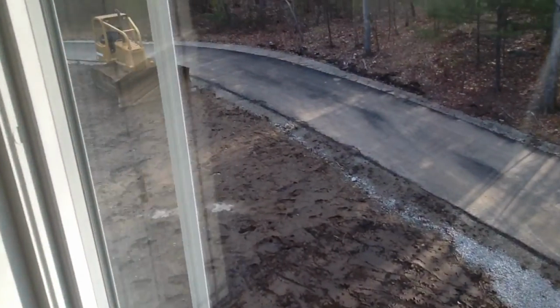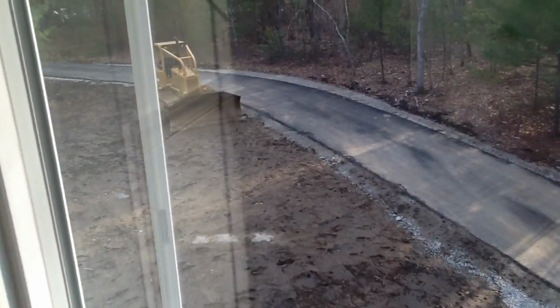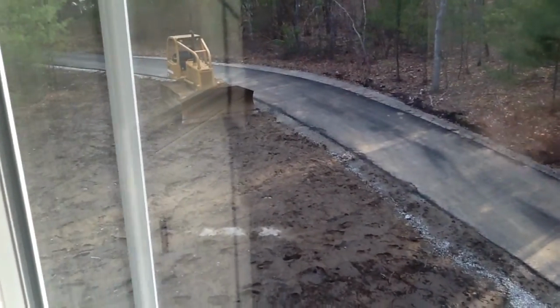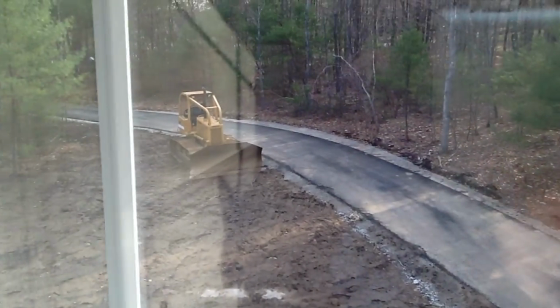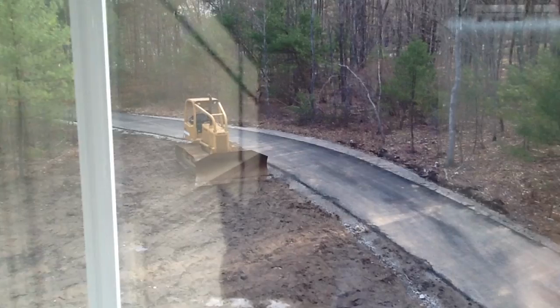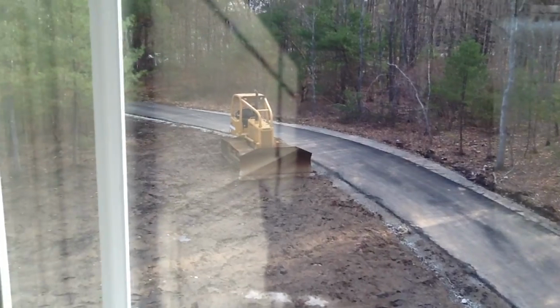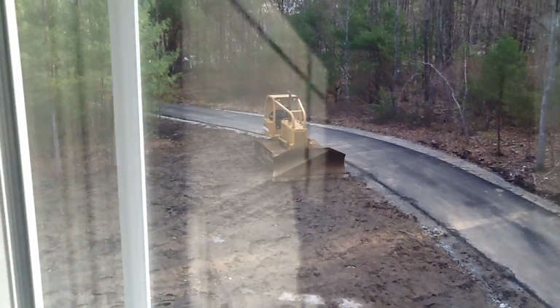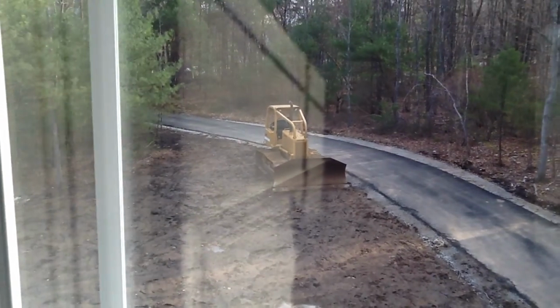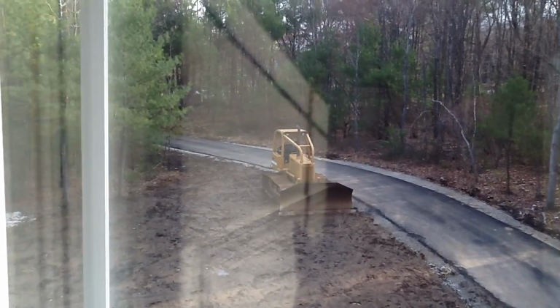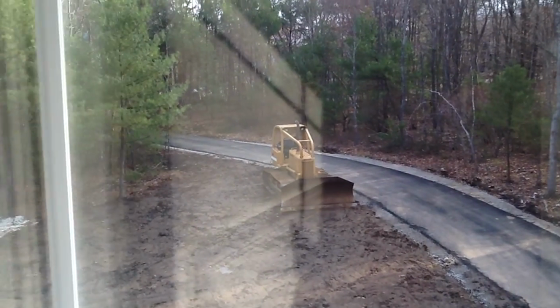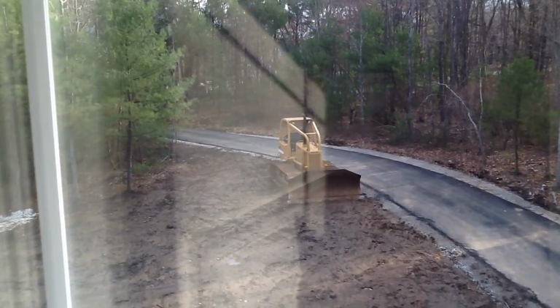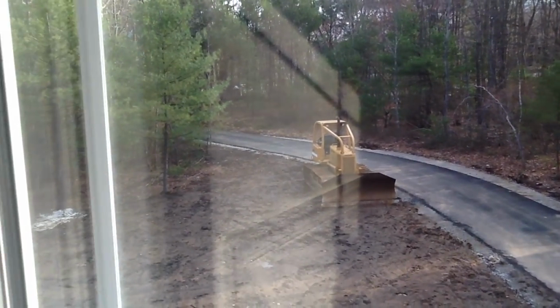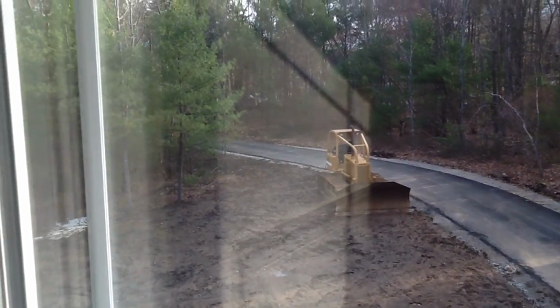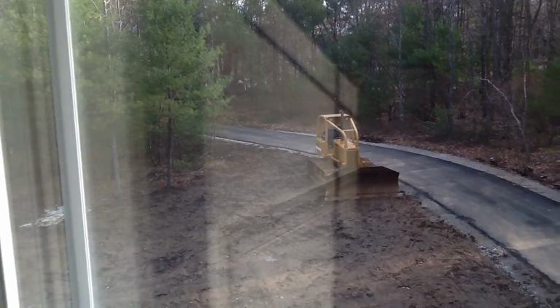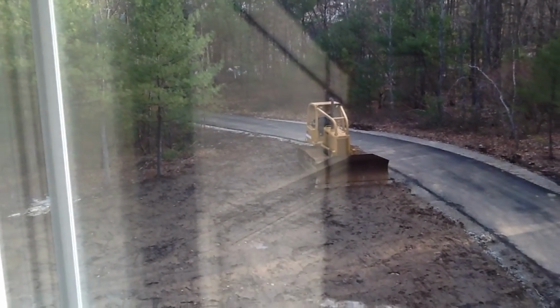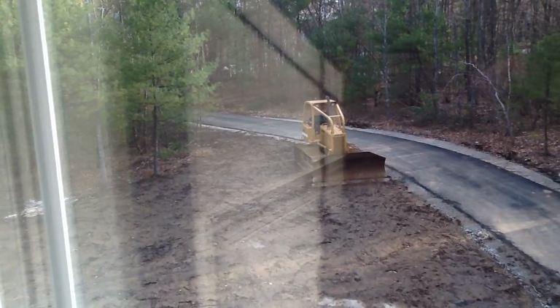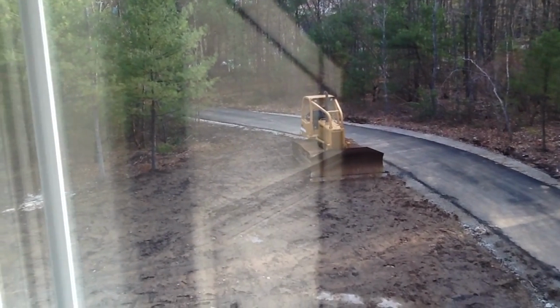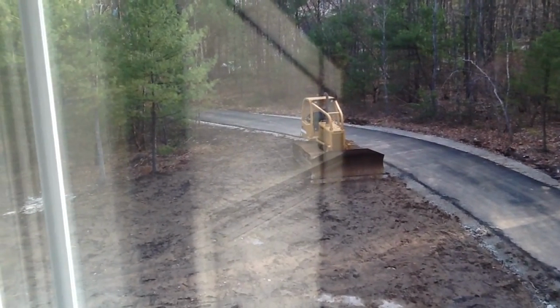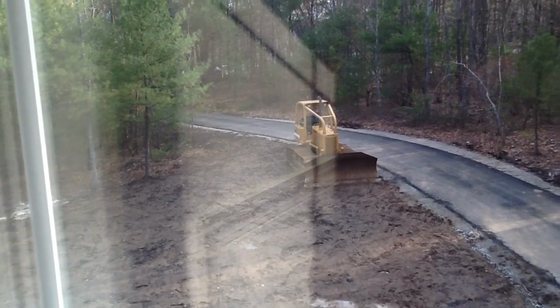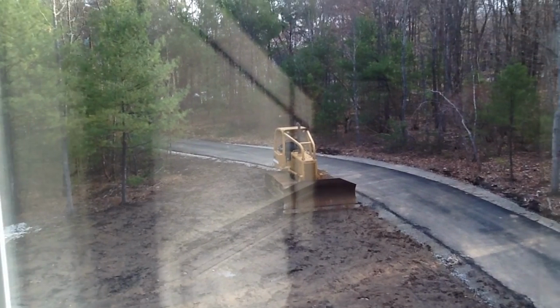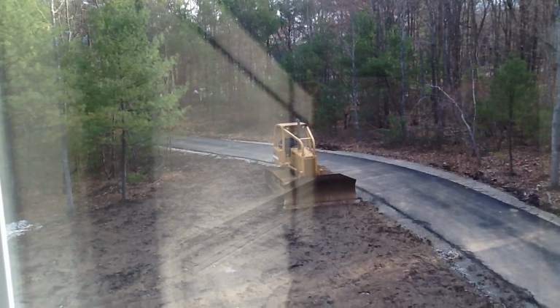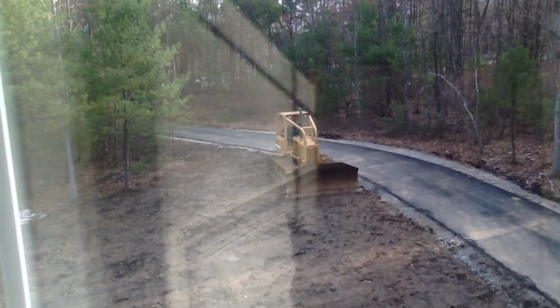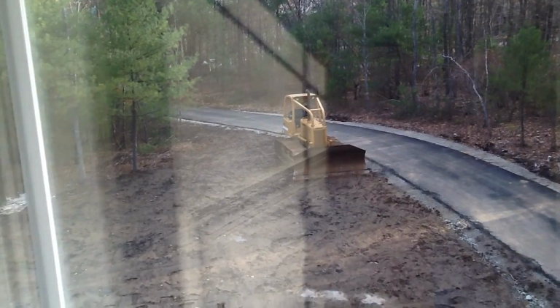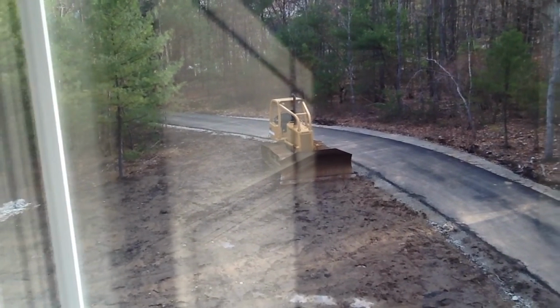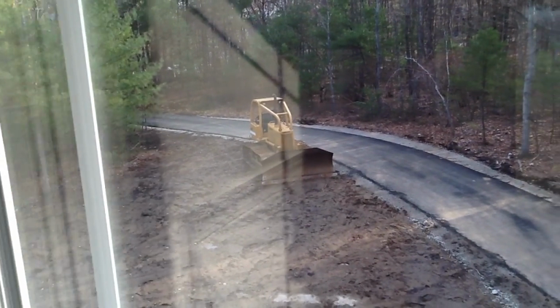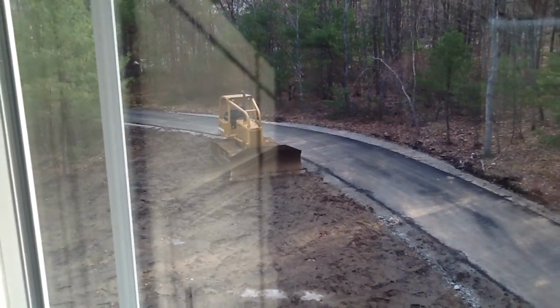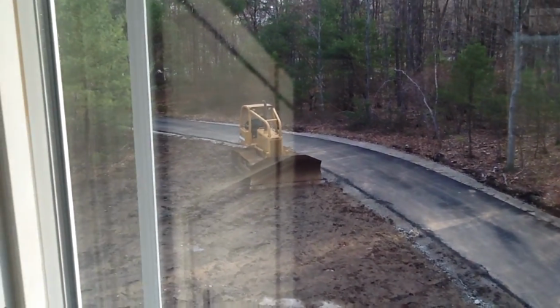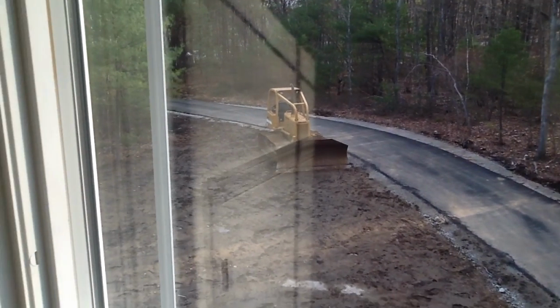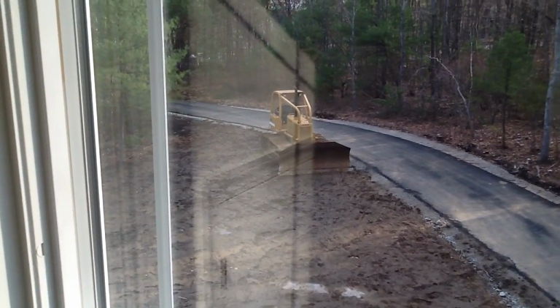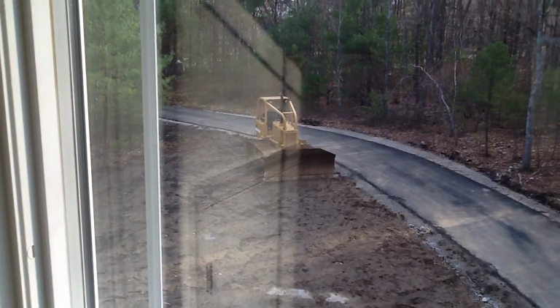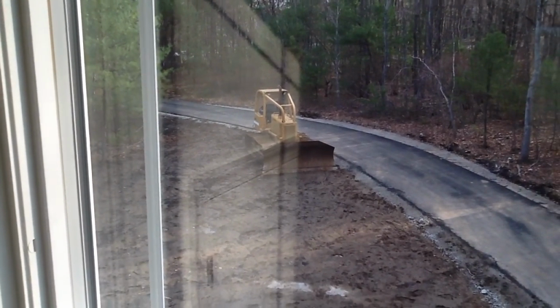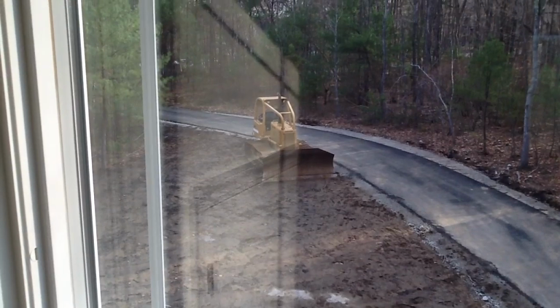So we'll conclude the video walkthrough with a look out the front door down the driveway. One of the things to do in the next couple of days is to come up with a mailbox to put out there. Thanks for watching.